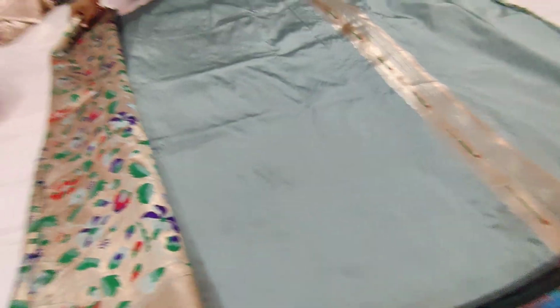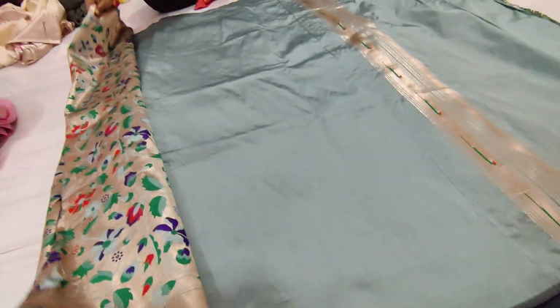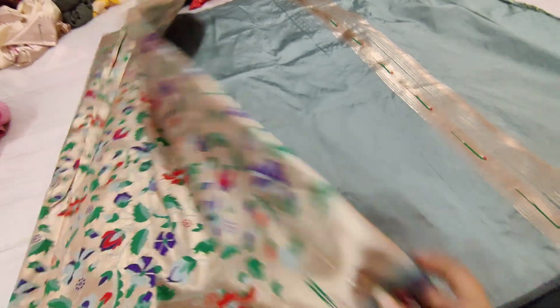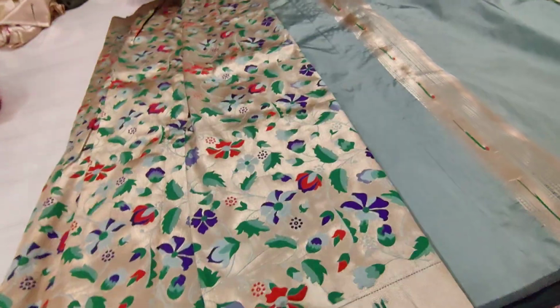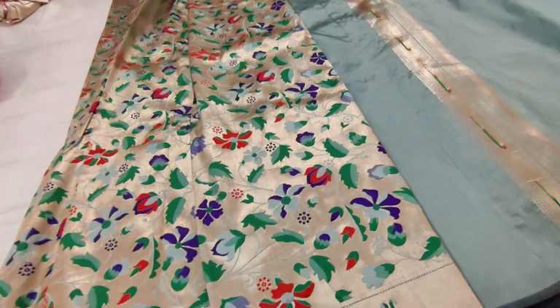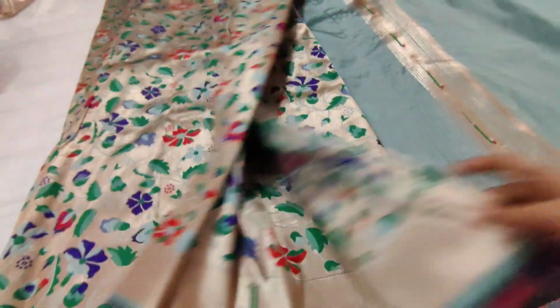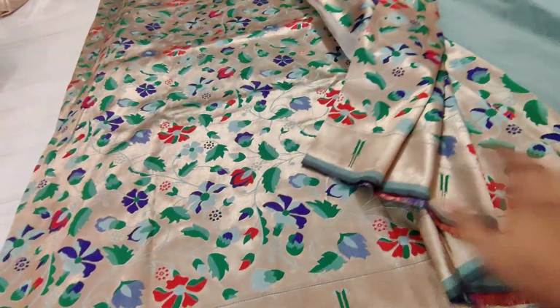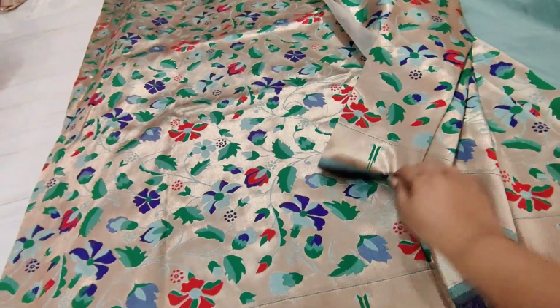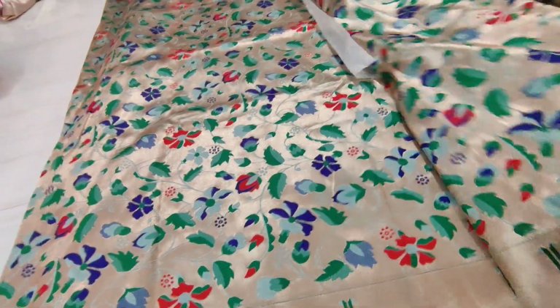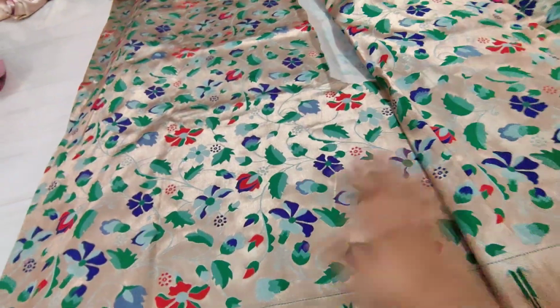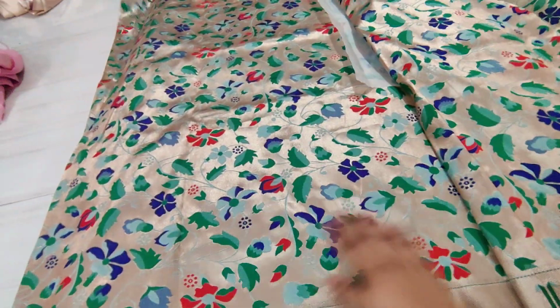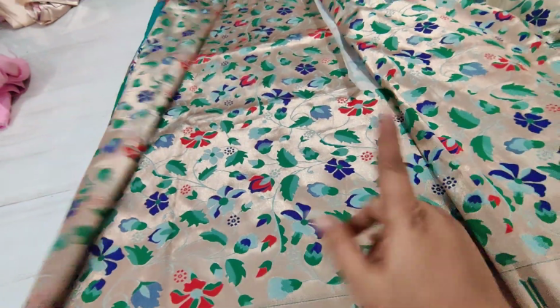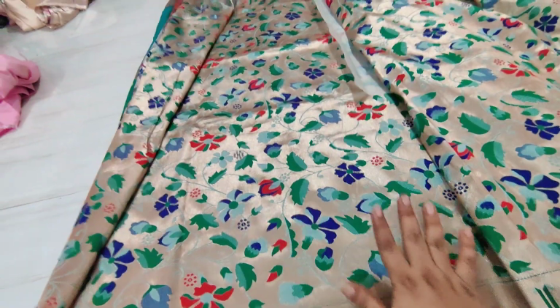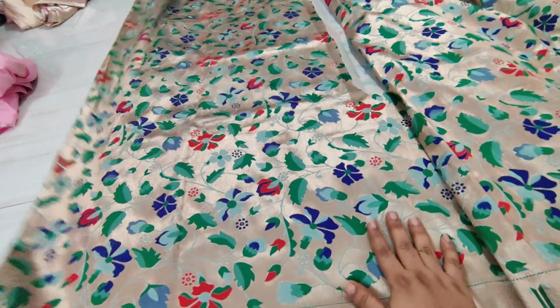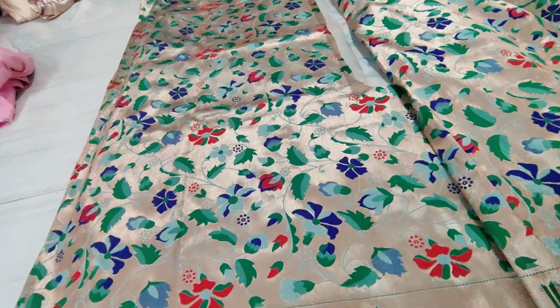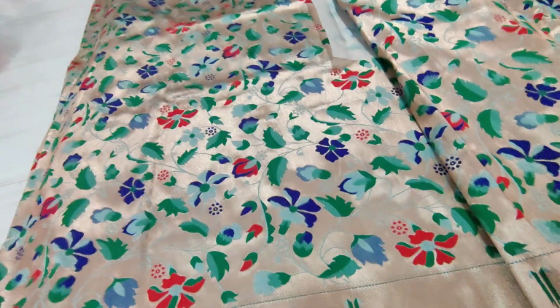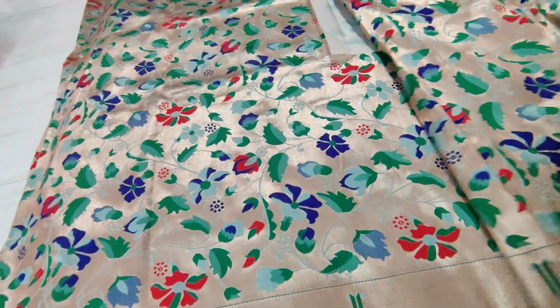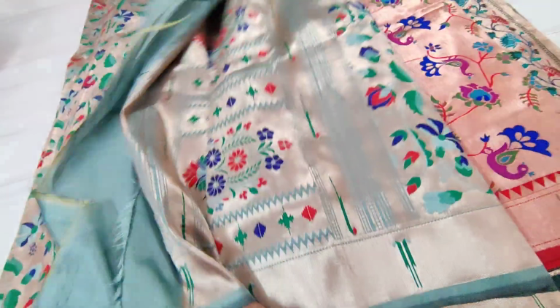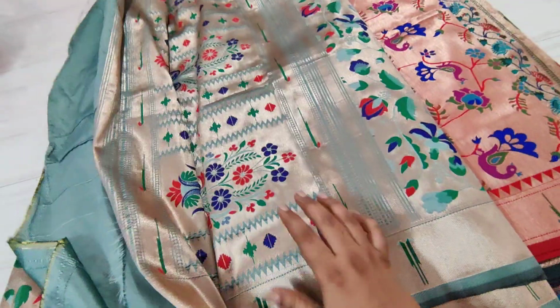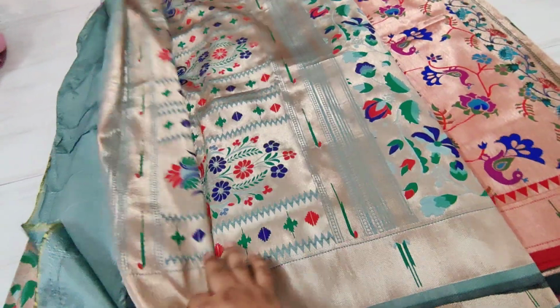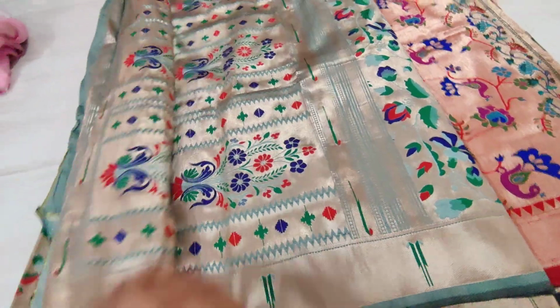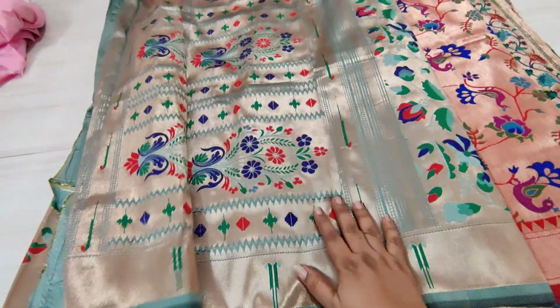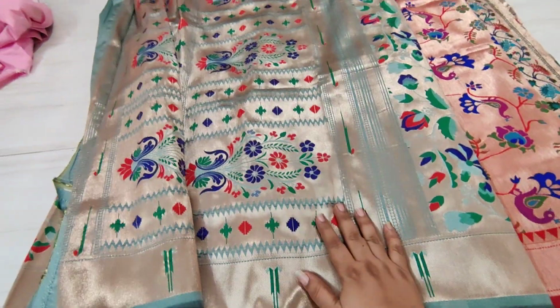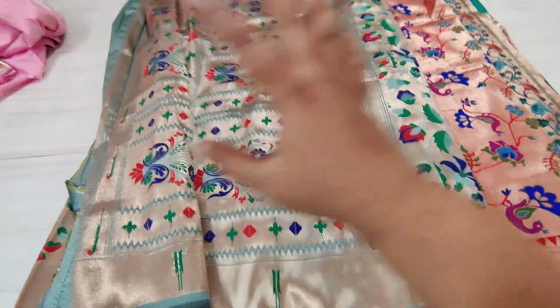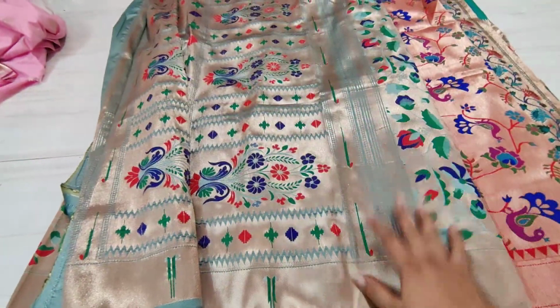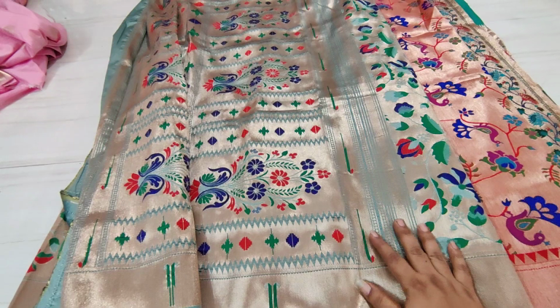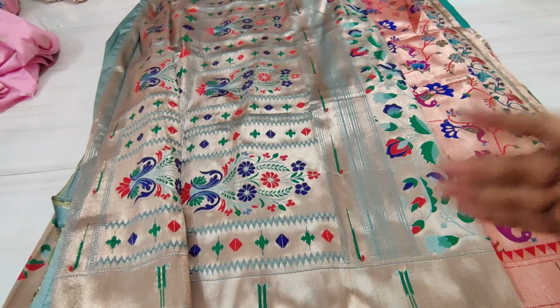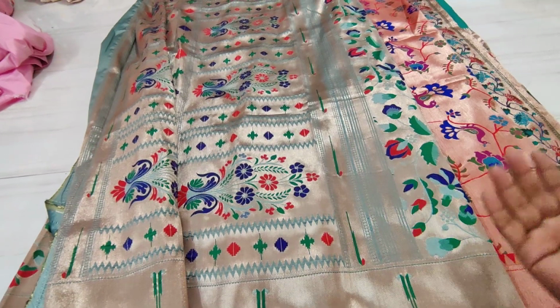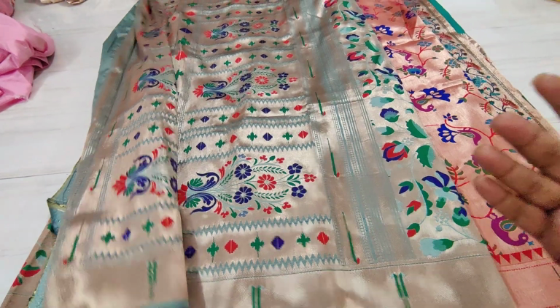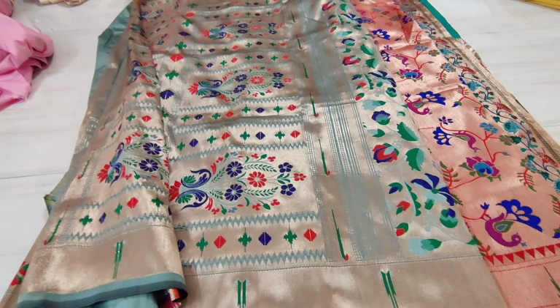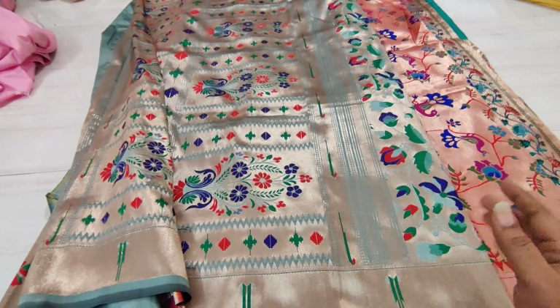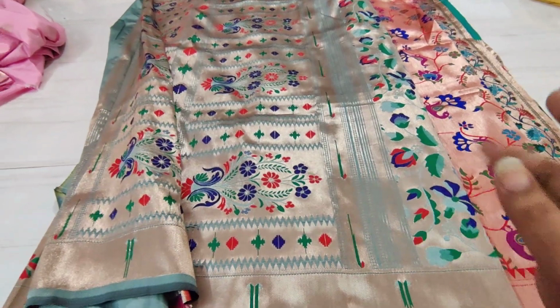Complete throughout the saree we have all-over Paithani. Only 11.99 — 11.99 is a very less price. This is the last collection for this season. If we are able to restock, we will definitely restock.